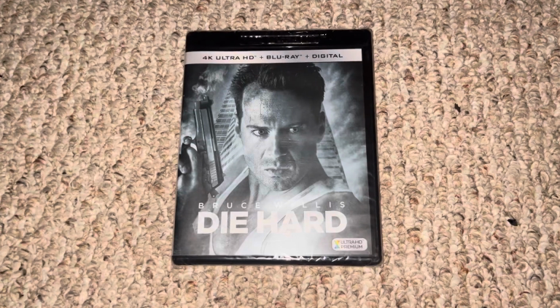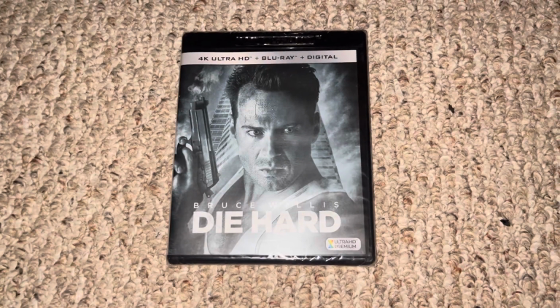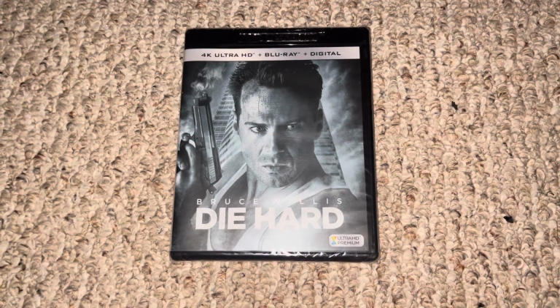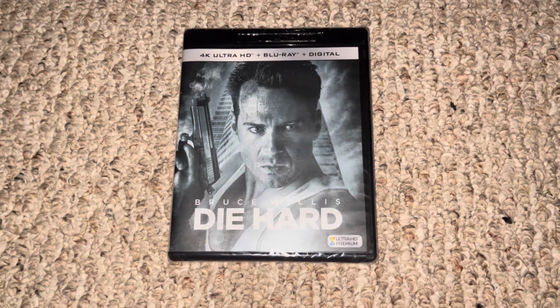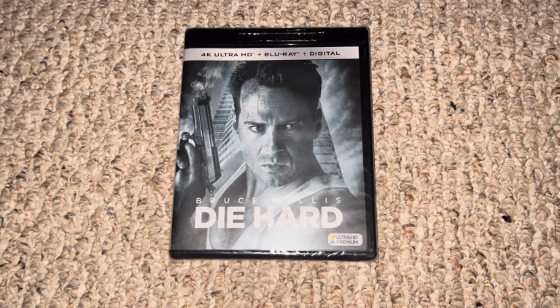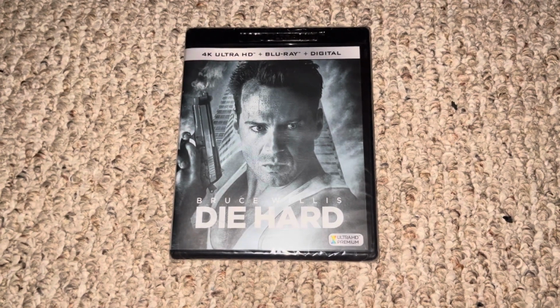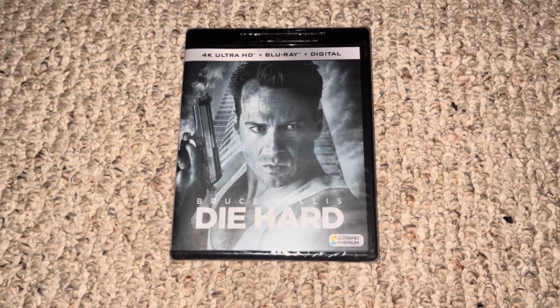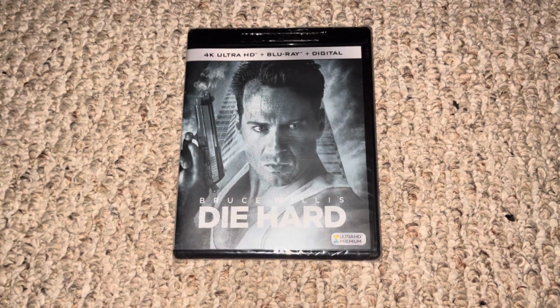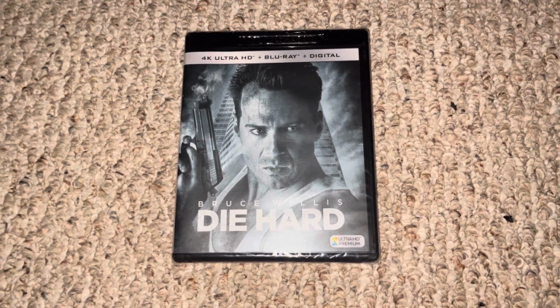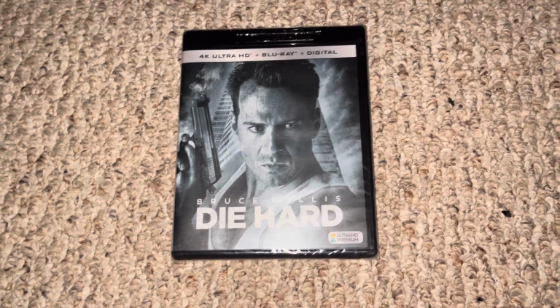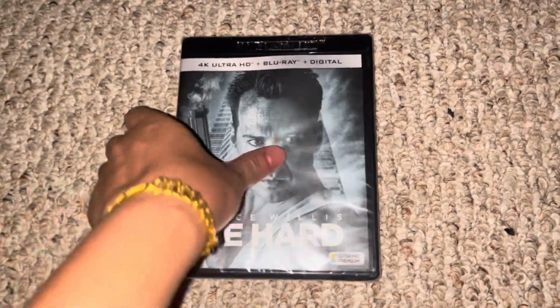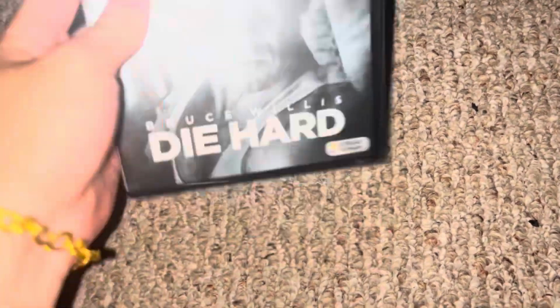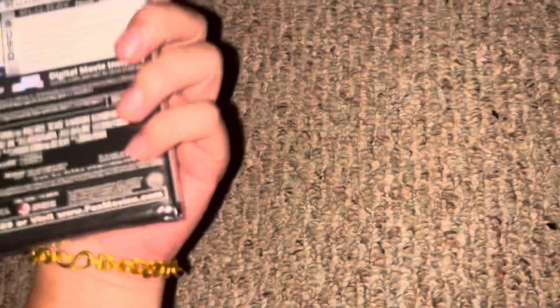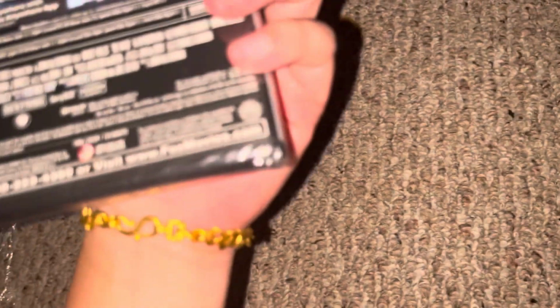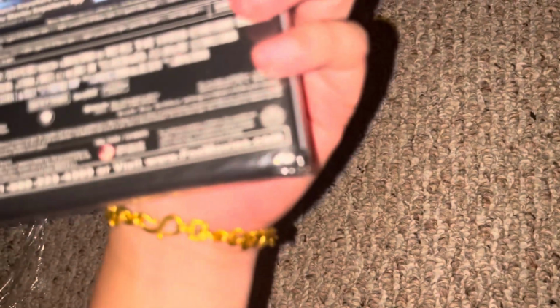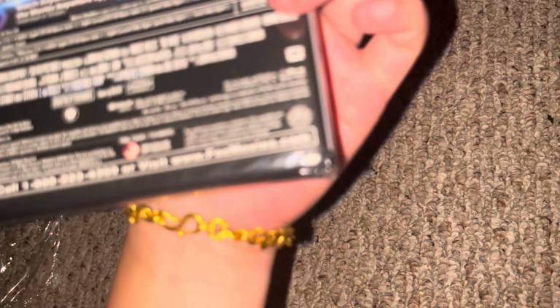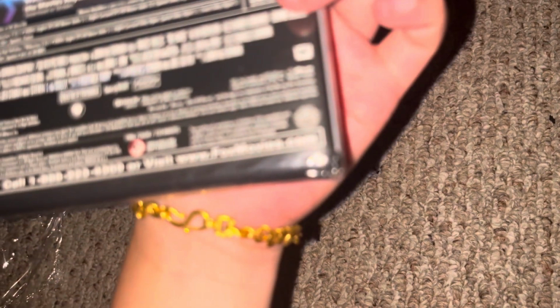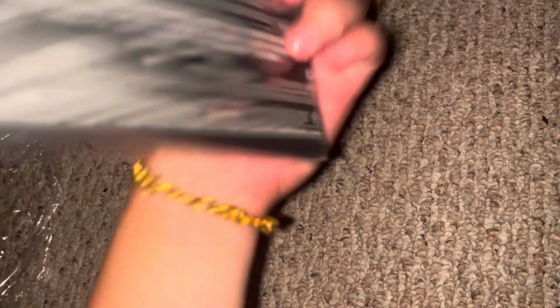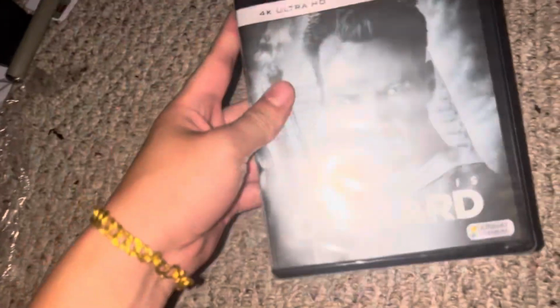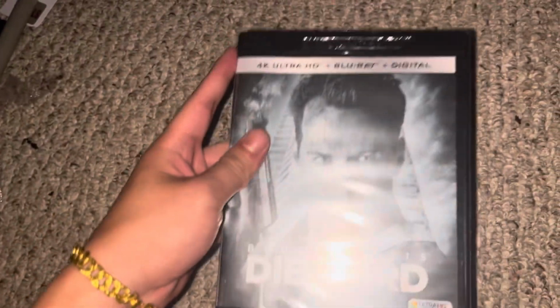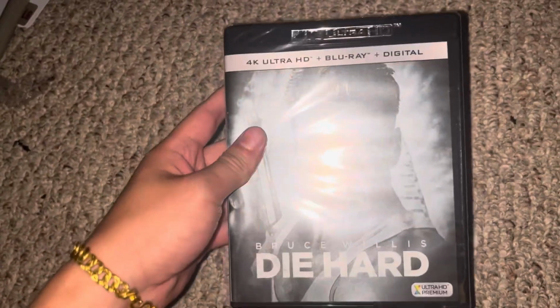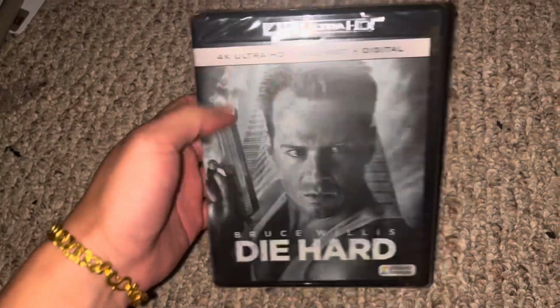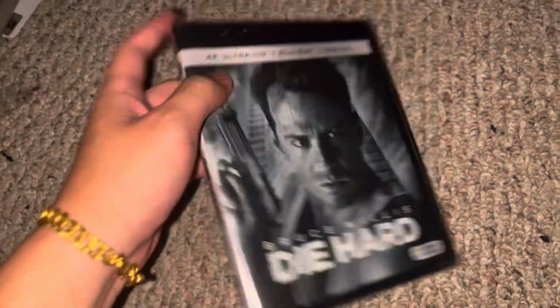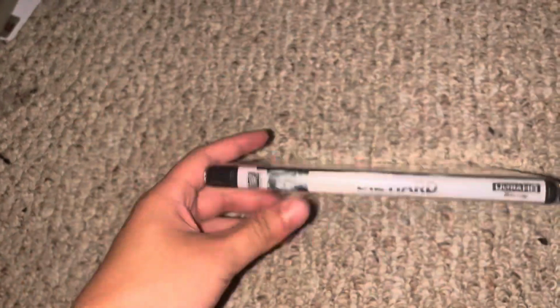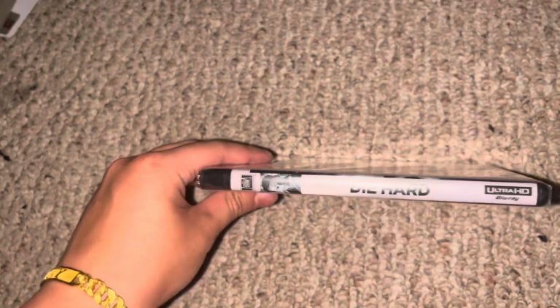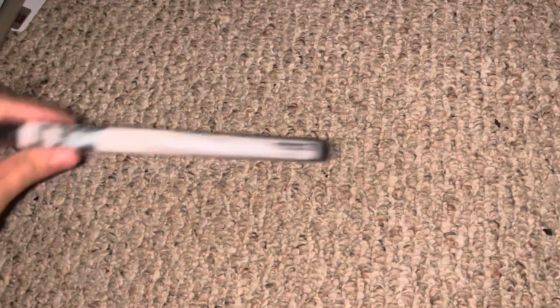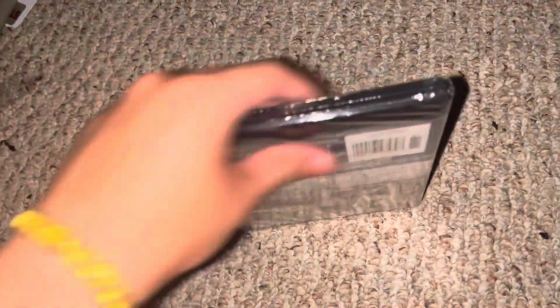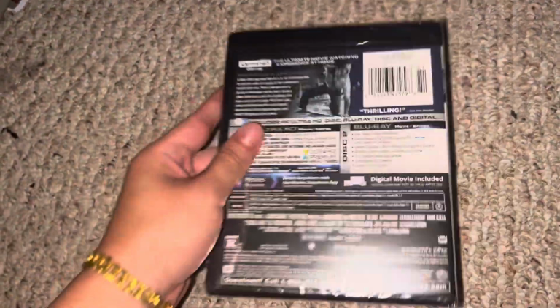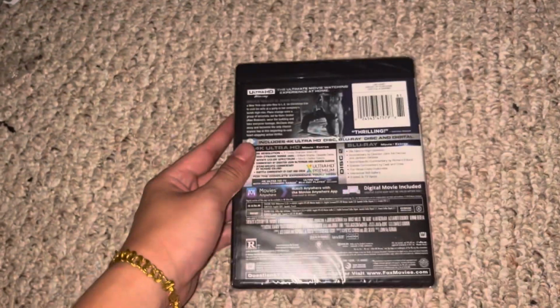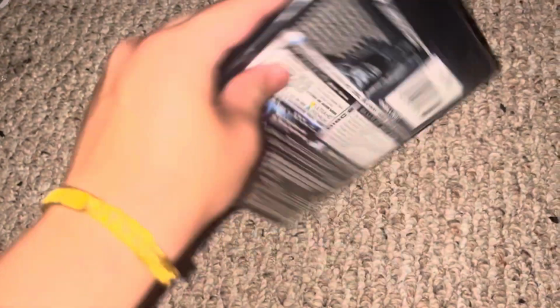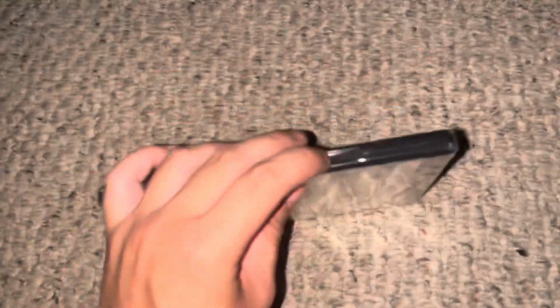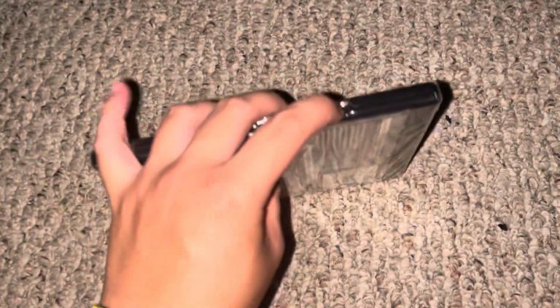Hey guys, it's SprinchHouseMediaCorner2003 here at Cypher Interview. Today I'm going to unbox Die Hard 2018 4K Ultra HD. Let's unbox this.